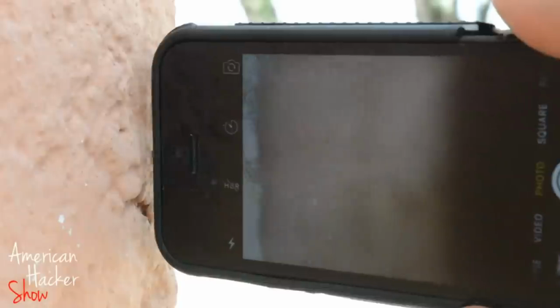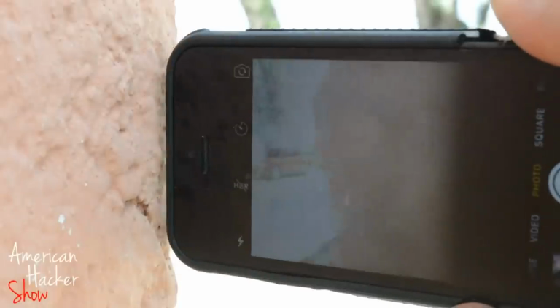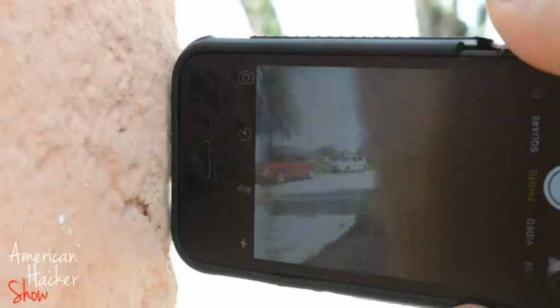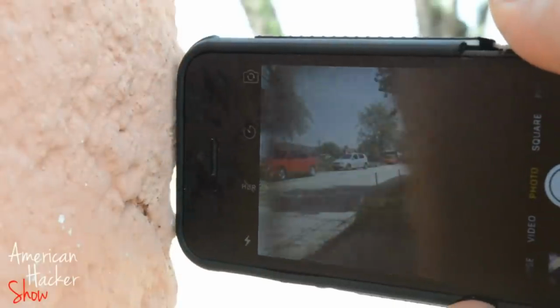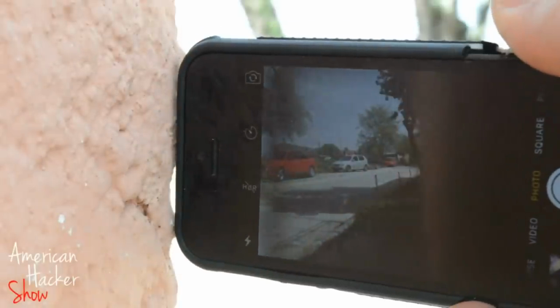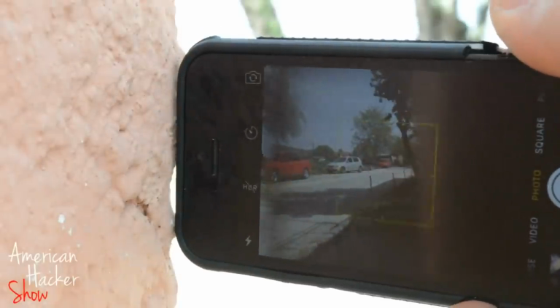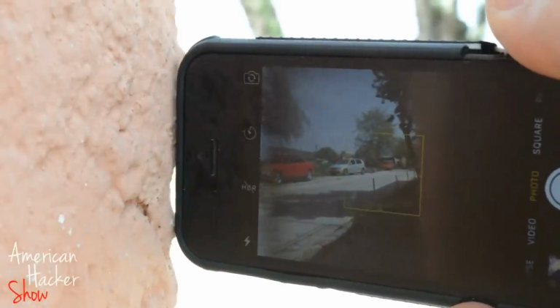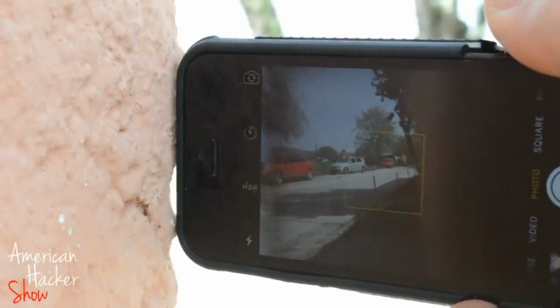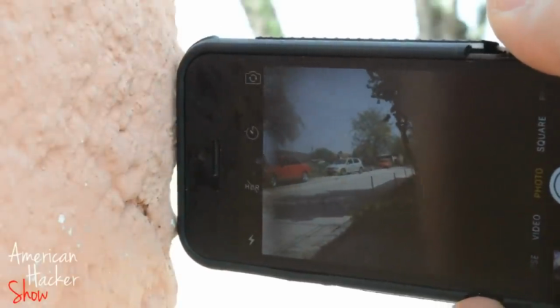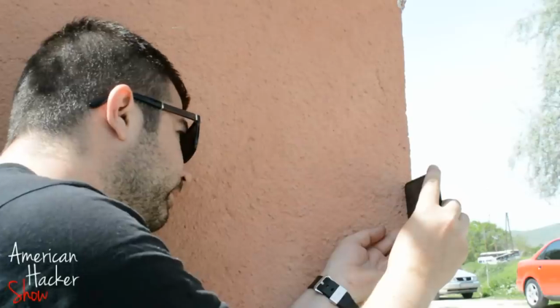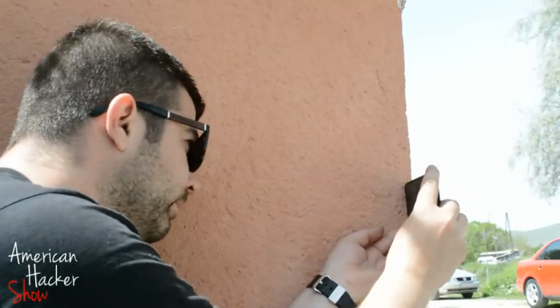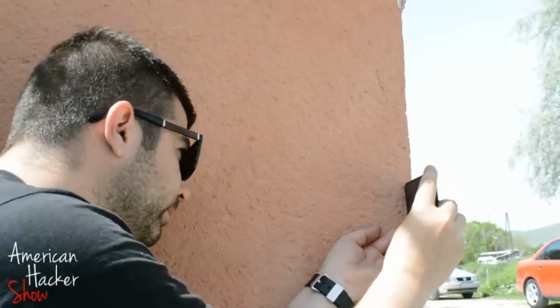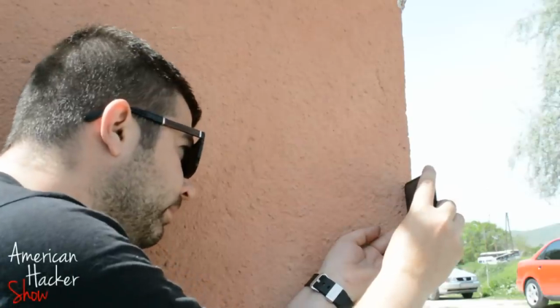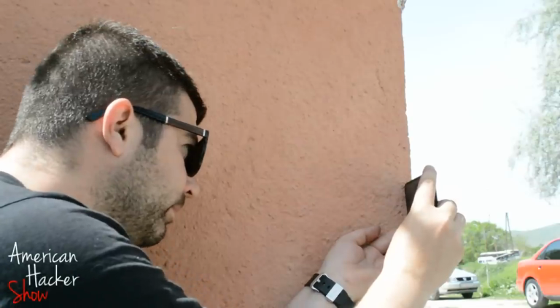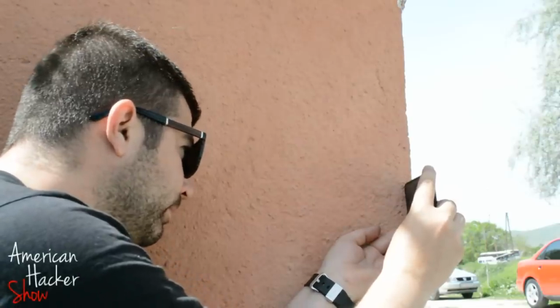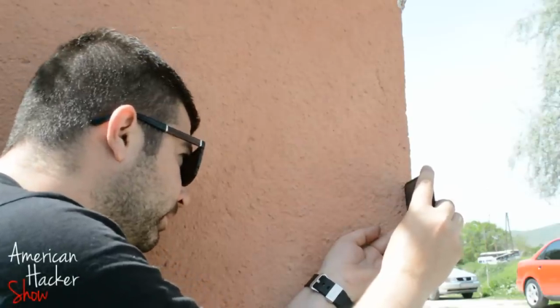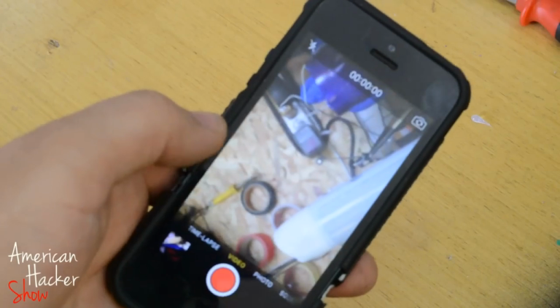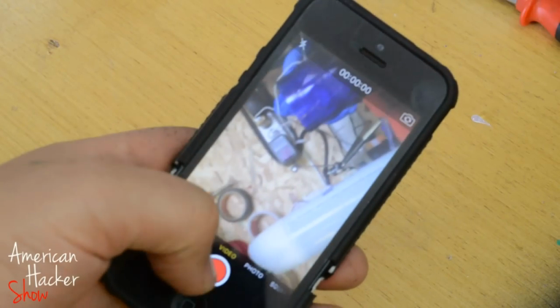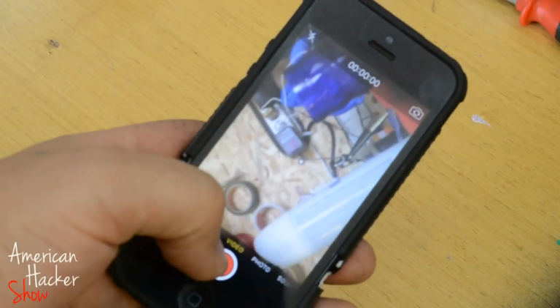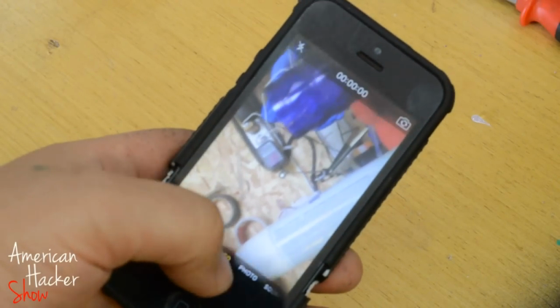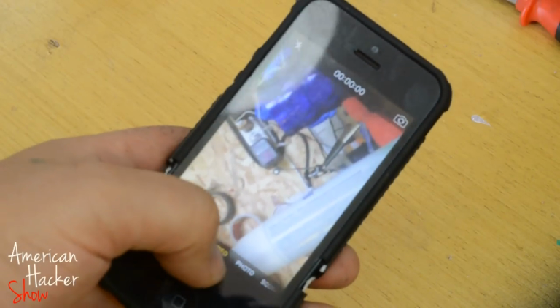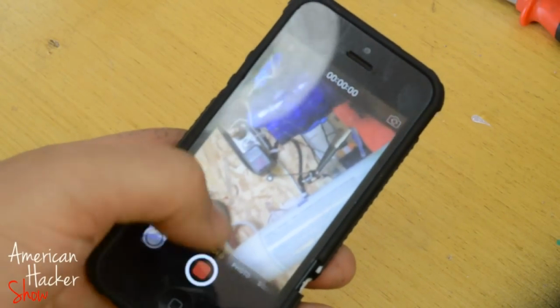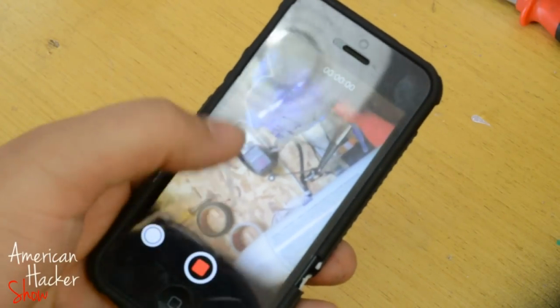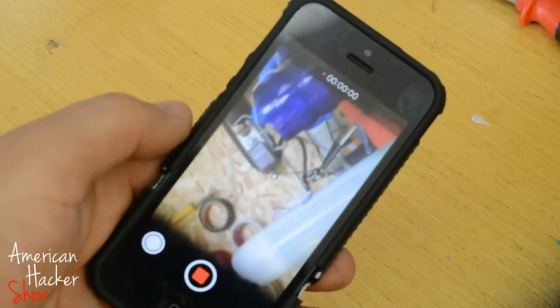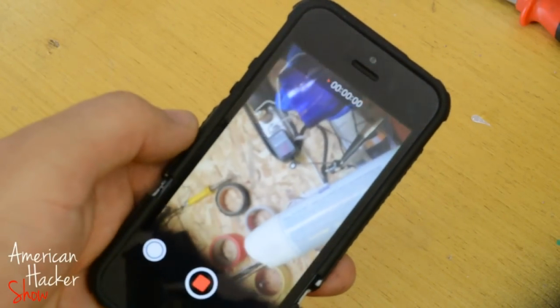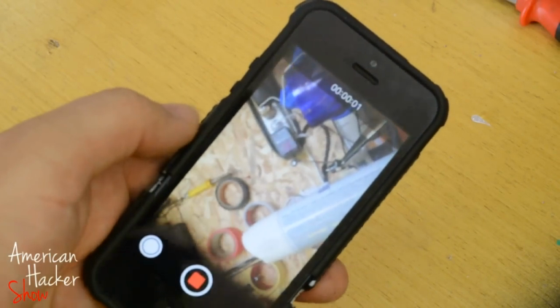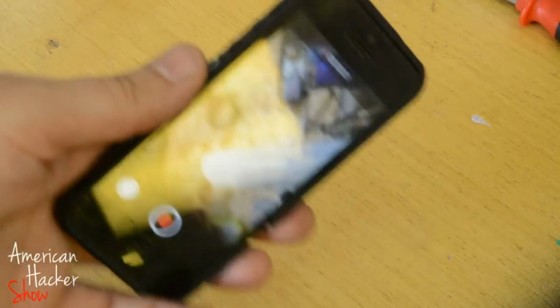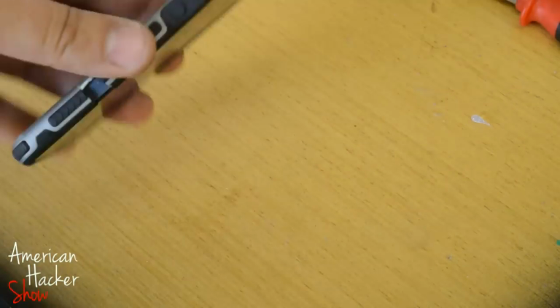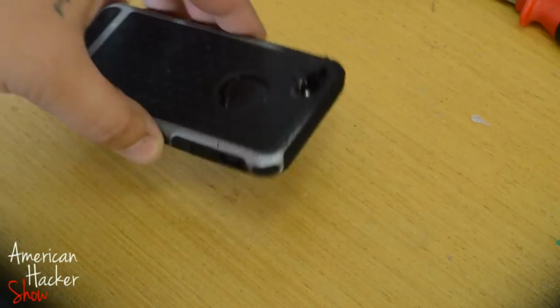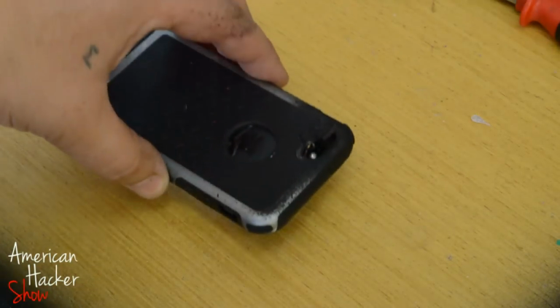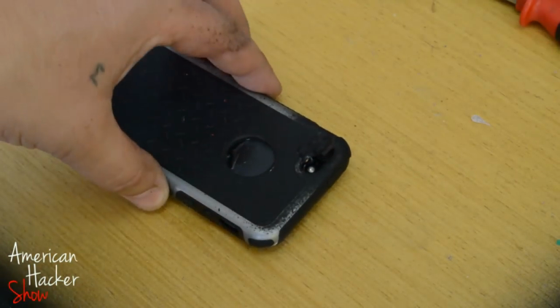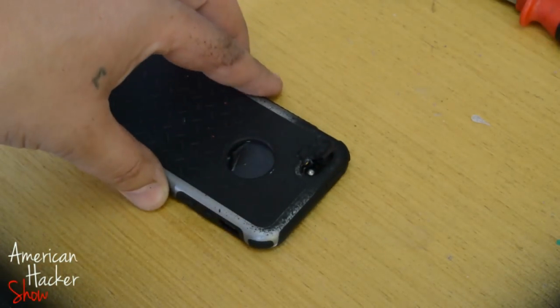You can use it as a spying camera — just press record, flip the phone over on the table, and no one will suspect that the camera is recording, because the camera is camouflaged.